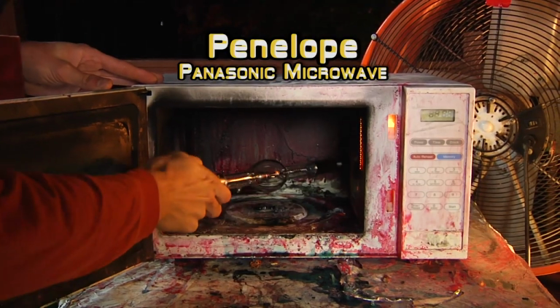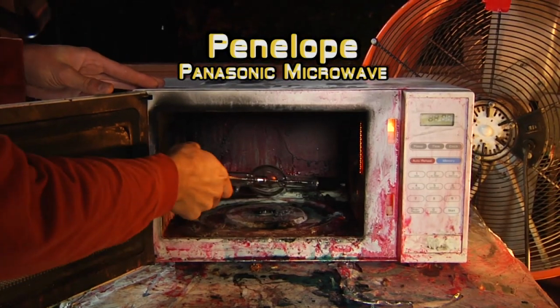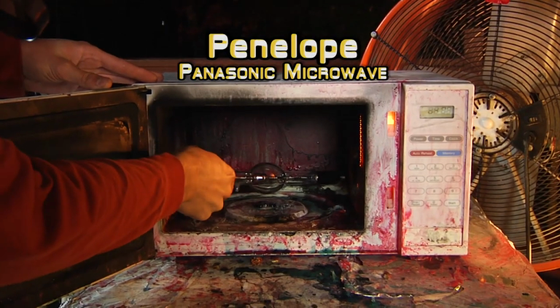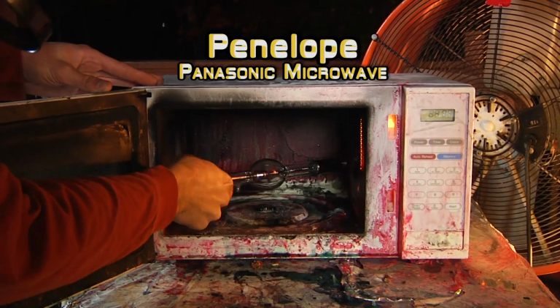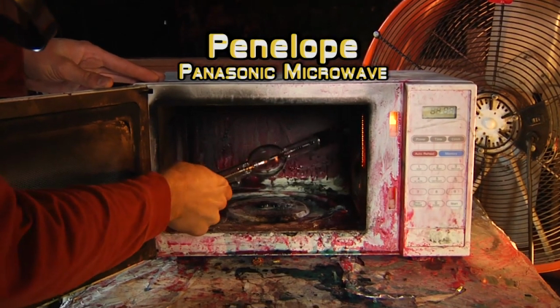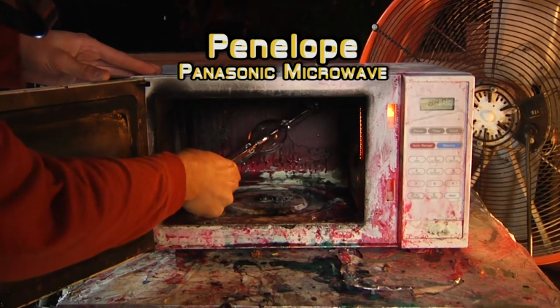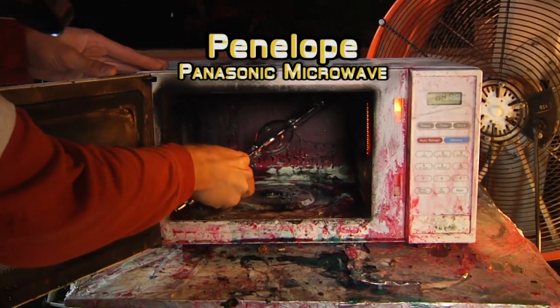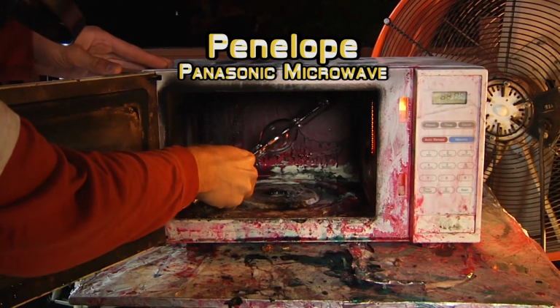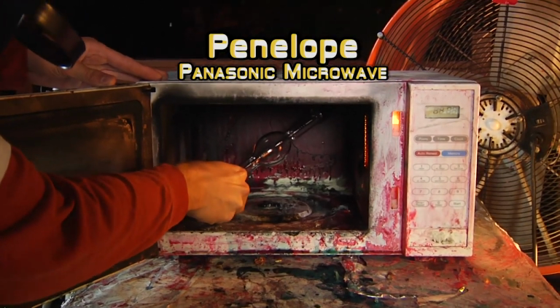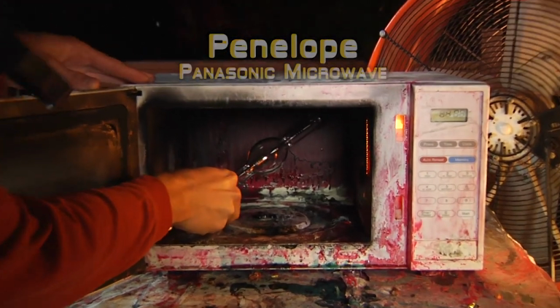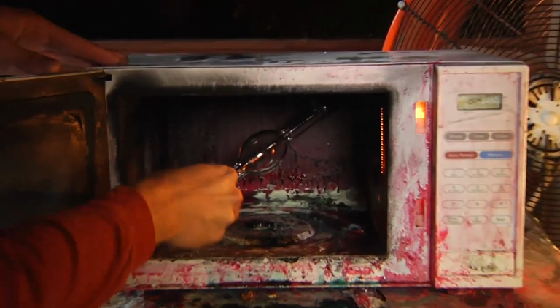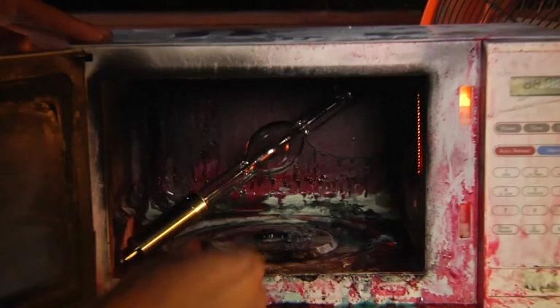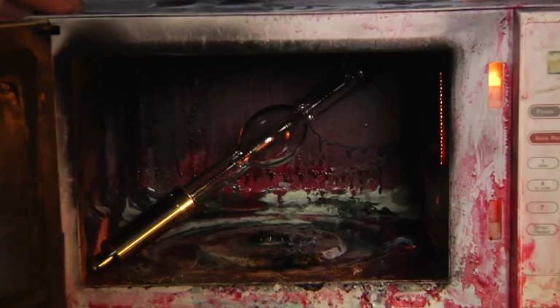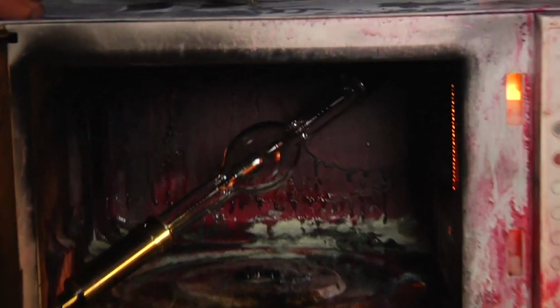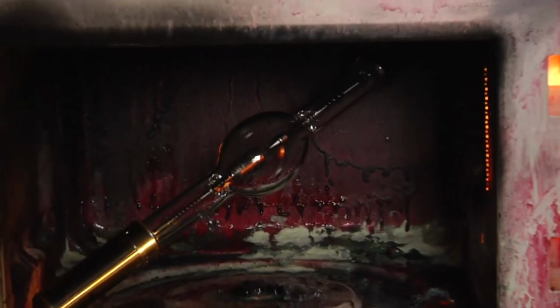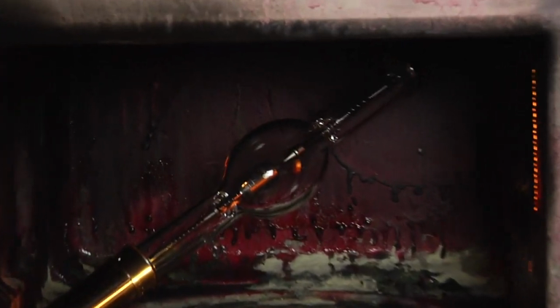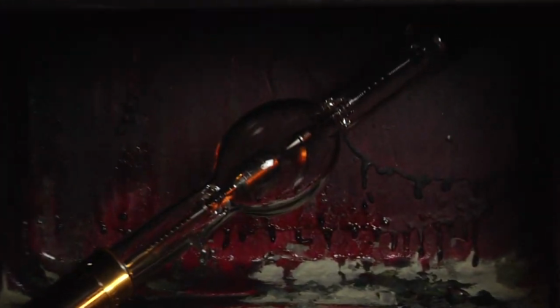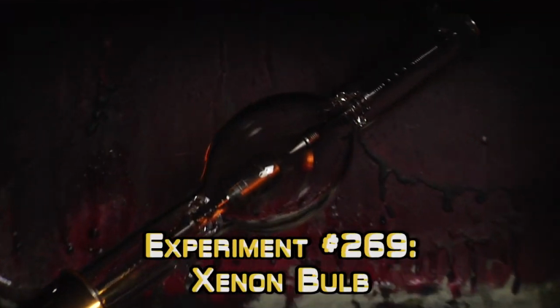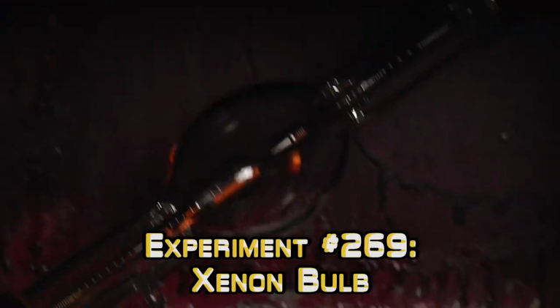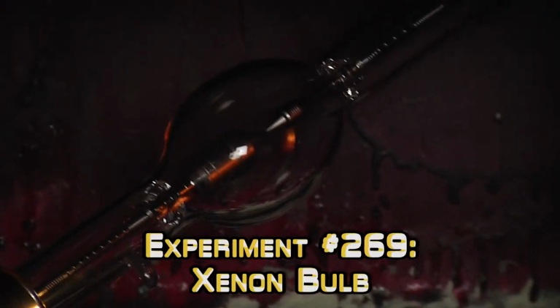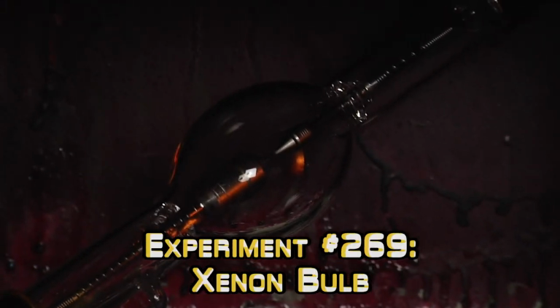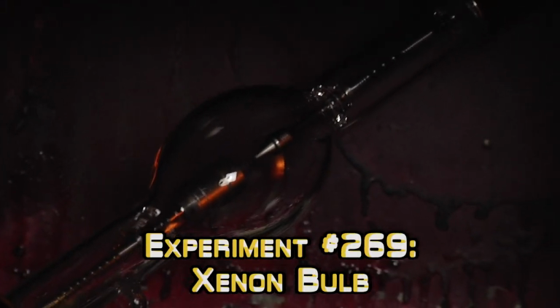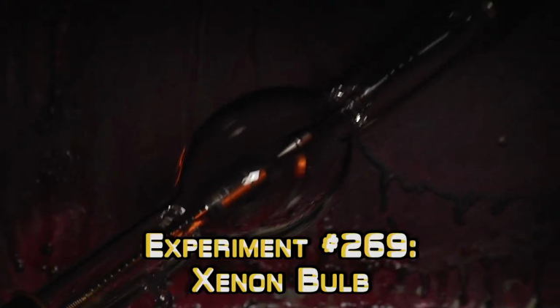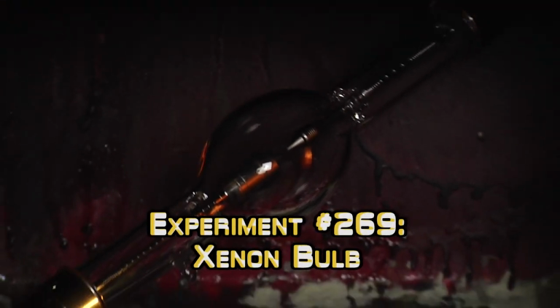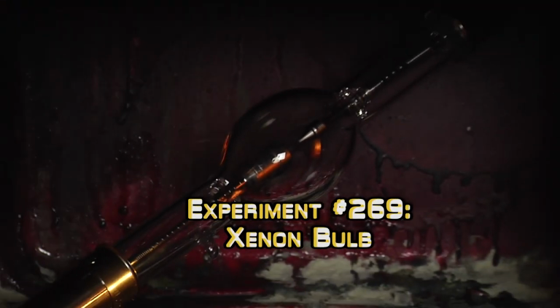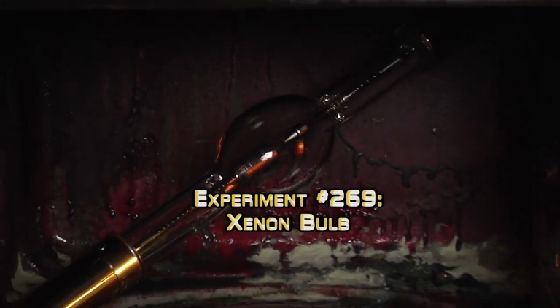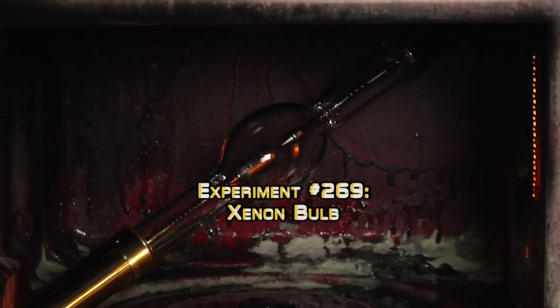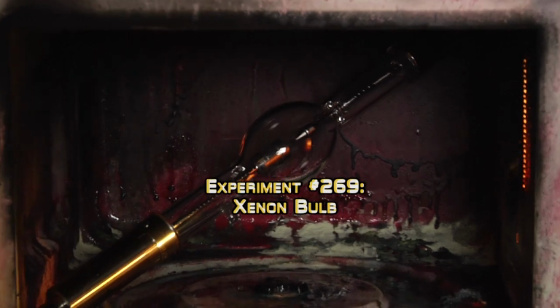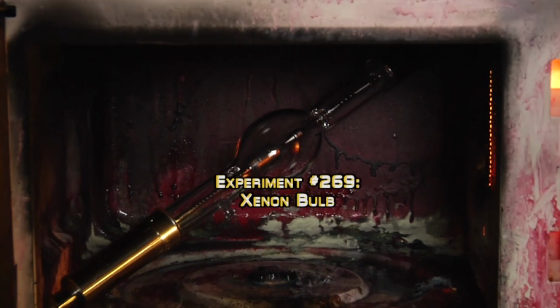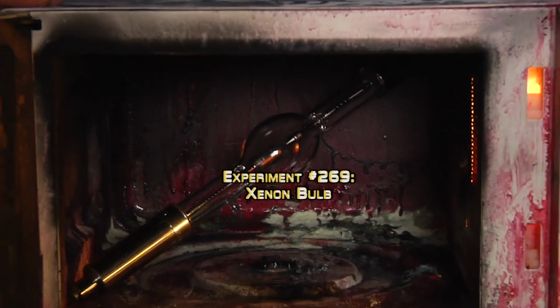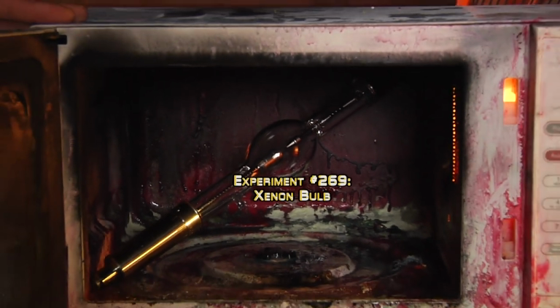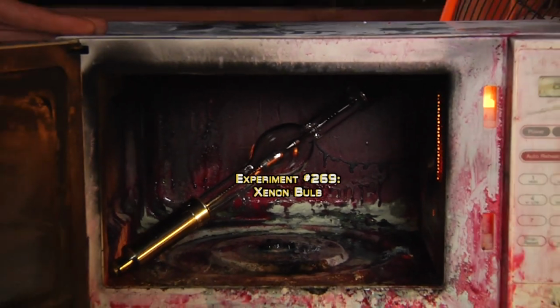Penelope. Here's Penelope. Stick her in. Oh, there we go. That's so perfect! It looks like a warp core. Oh no. Warp core capacity to full power, Captain.